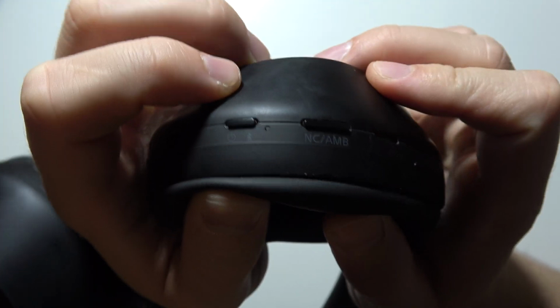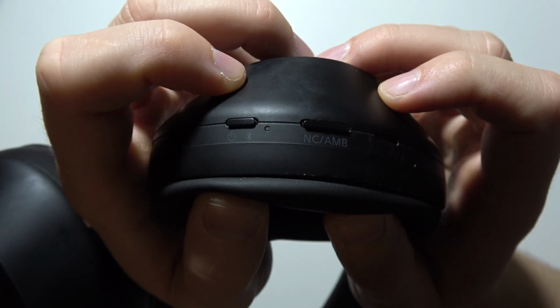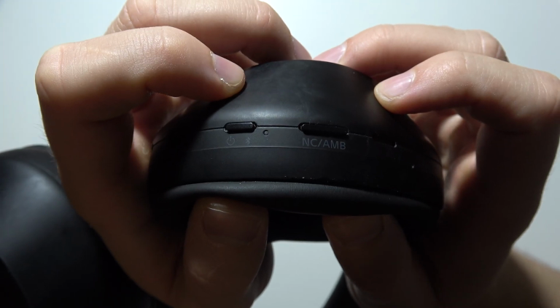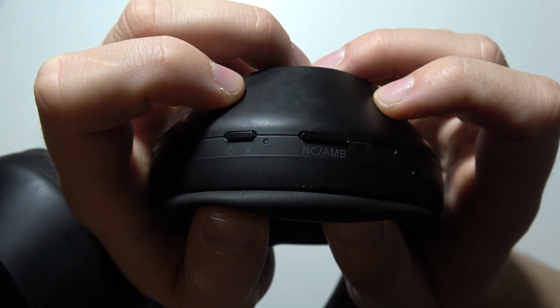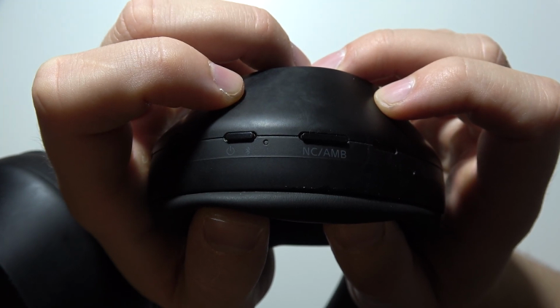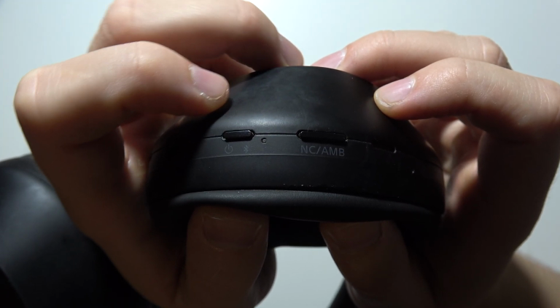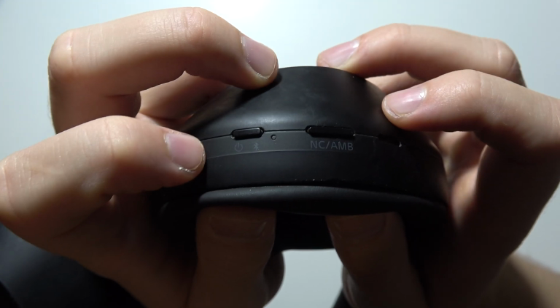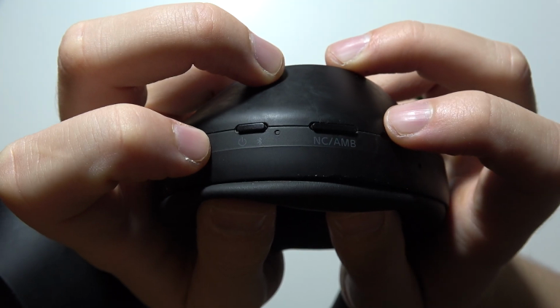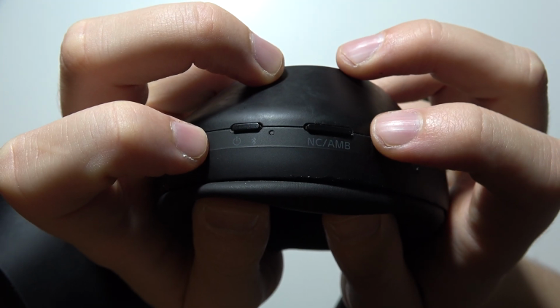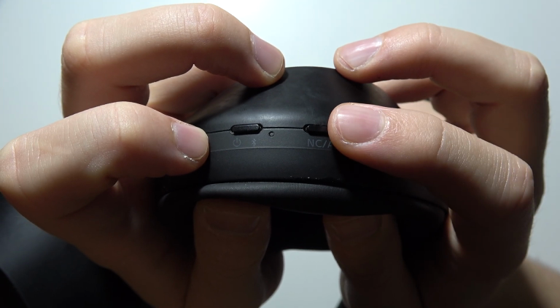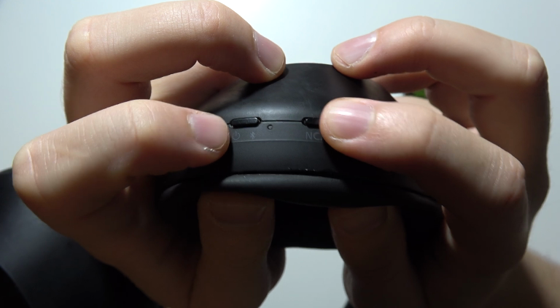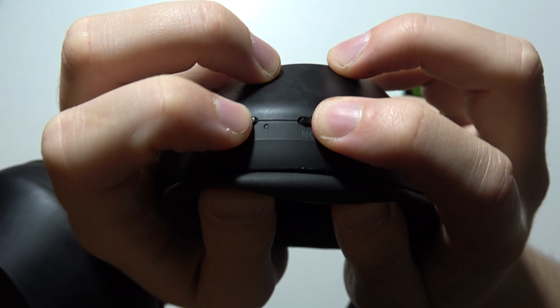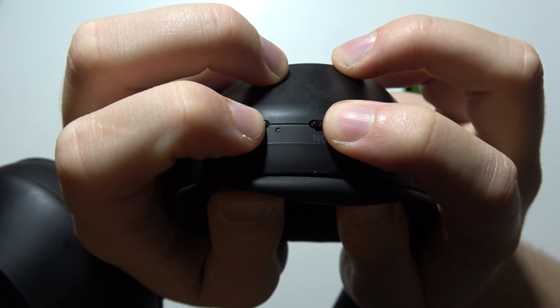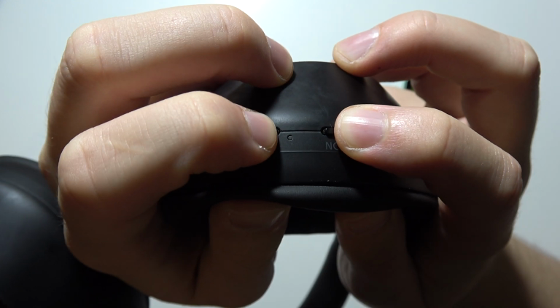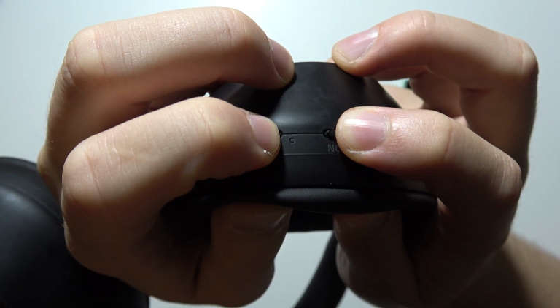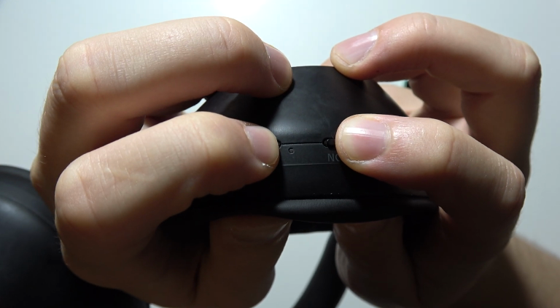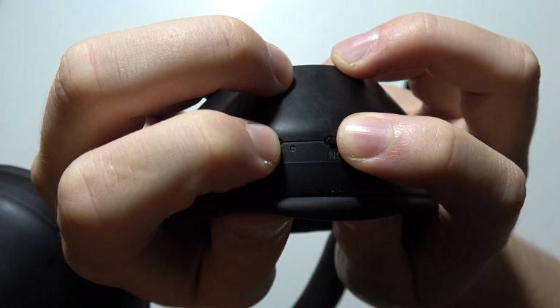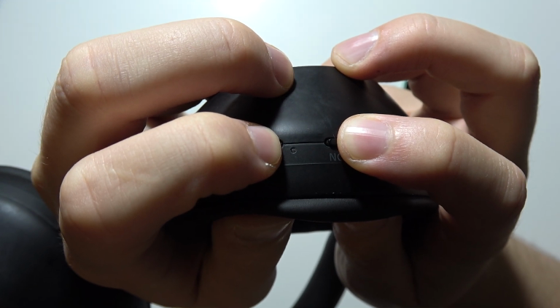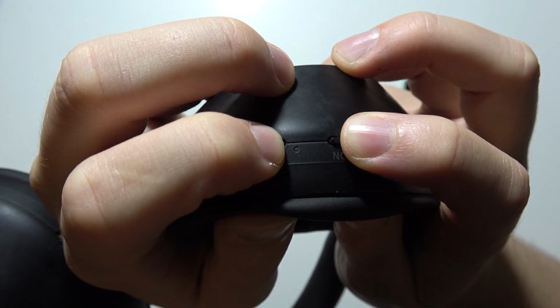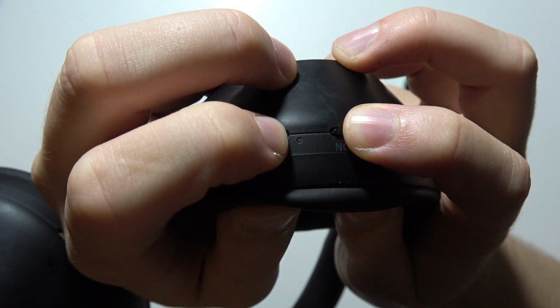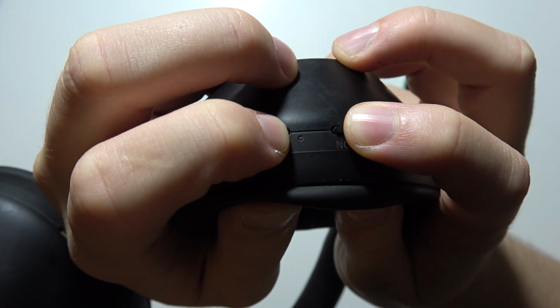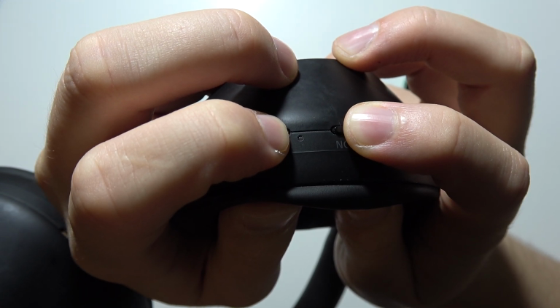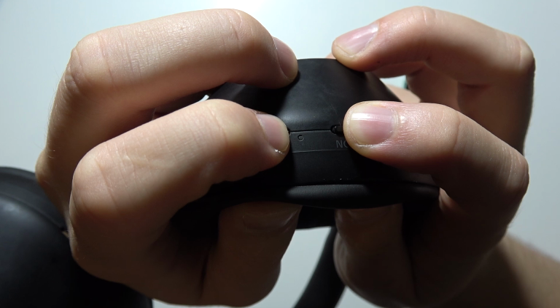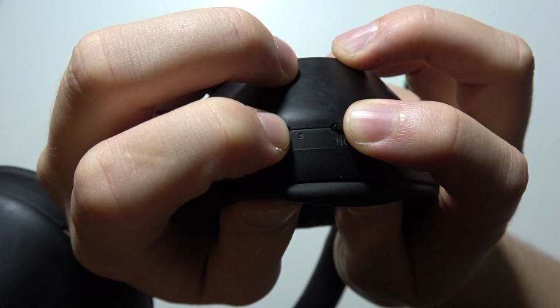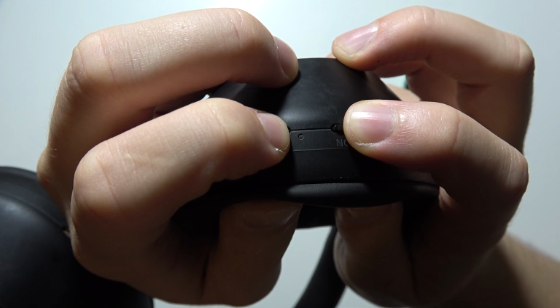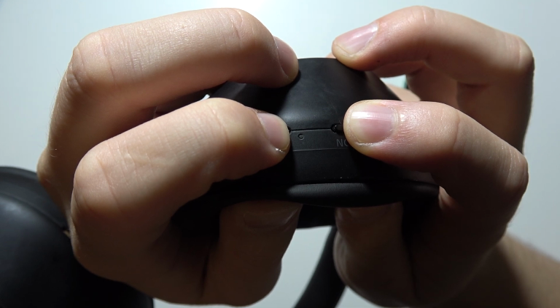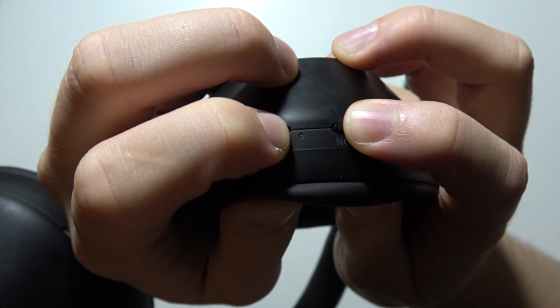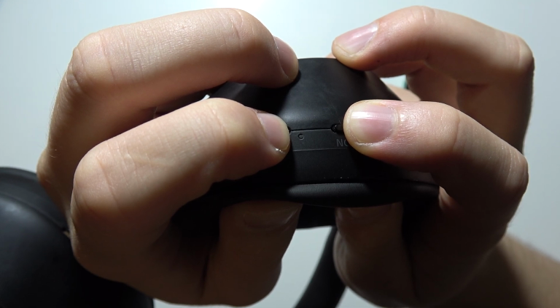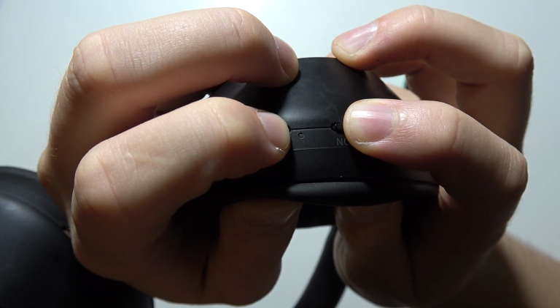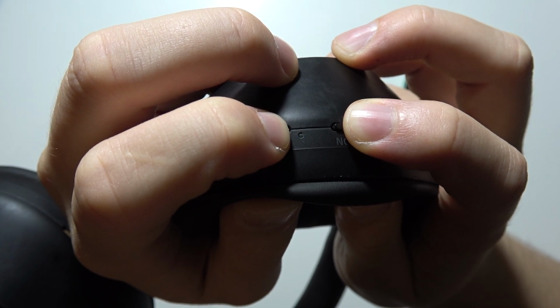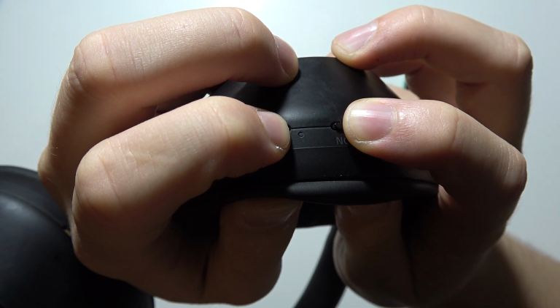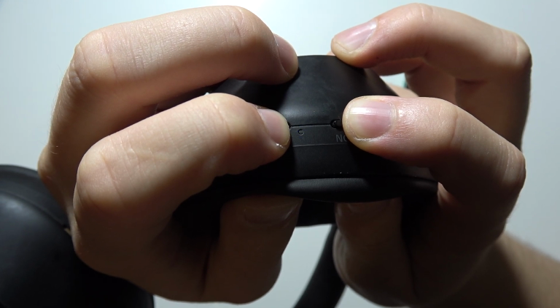Next, we will have to use a two-button combination. Click and hold the noise cancellation button and the power key simultaneously, and wait until the indicator blinks four times. It will take around a few seconds.